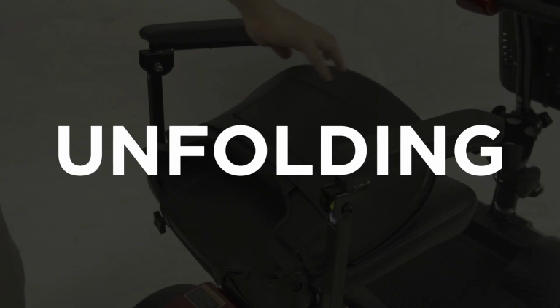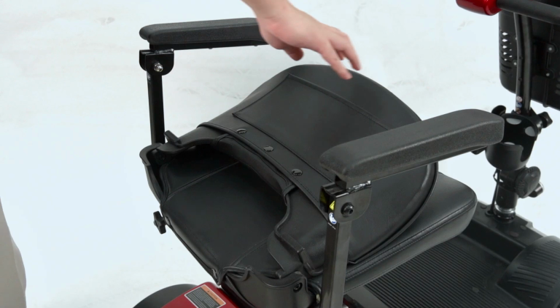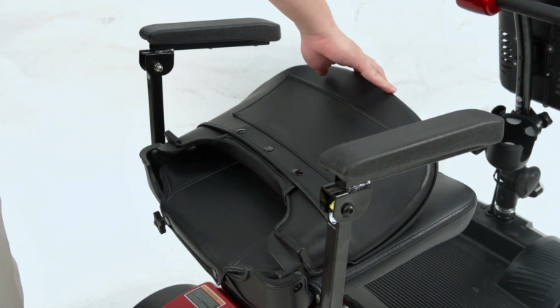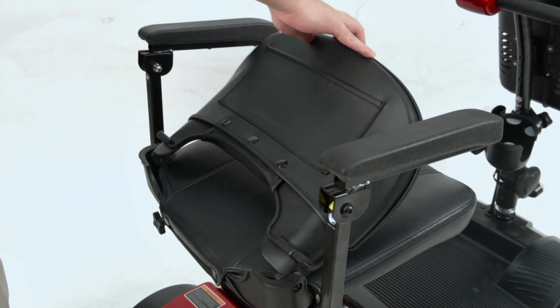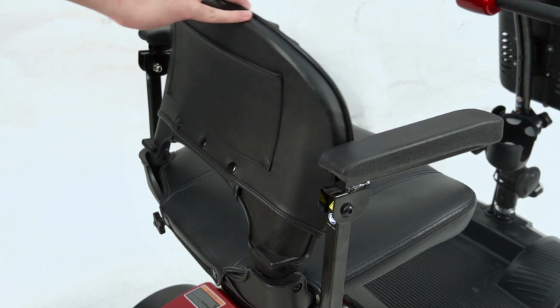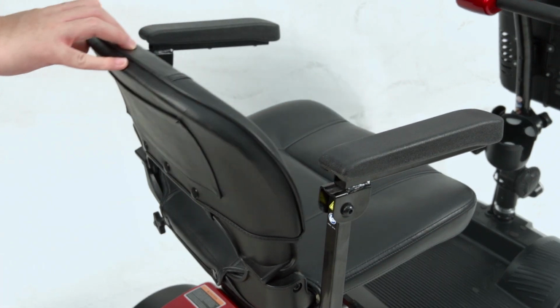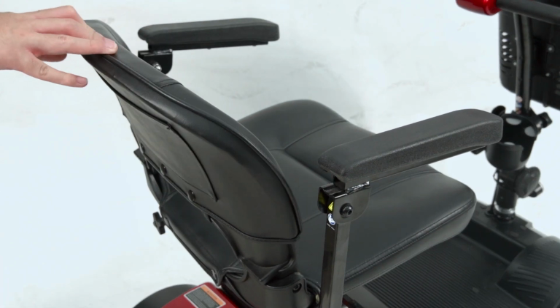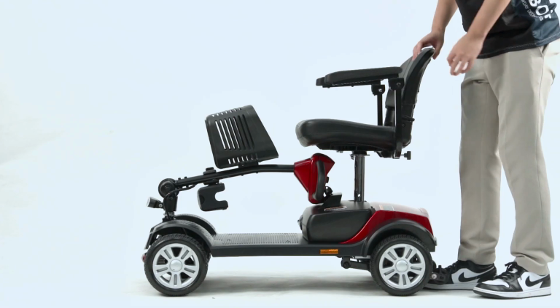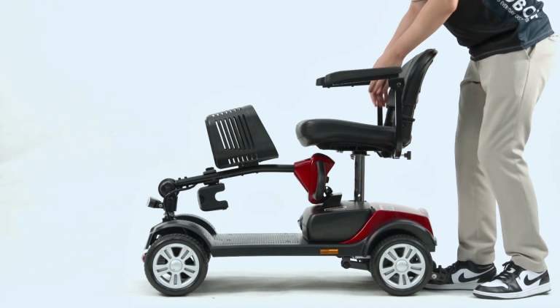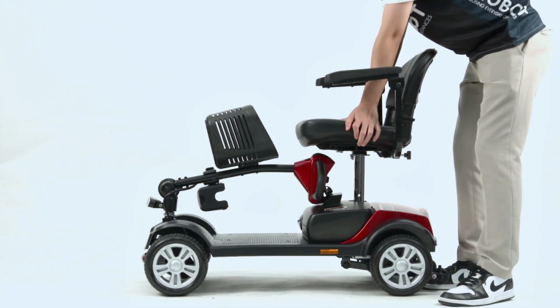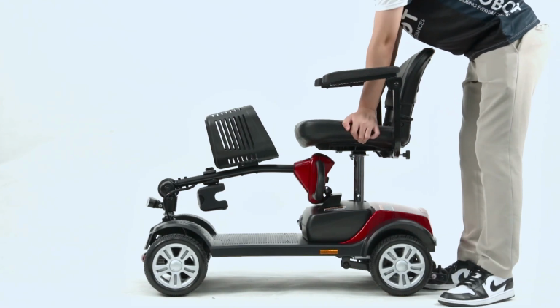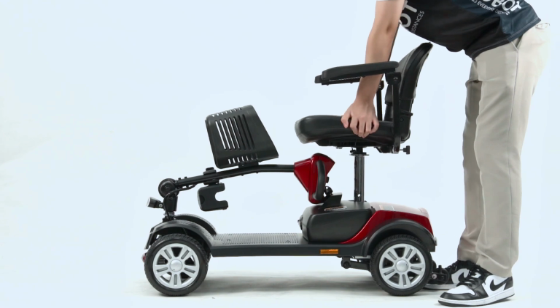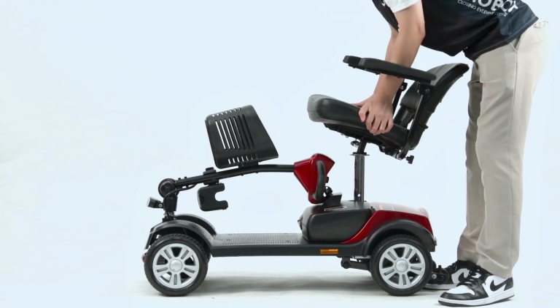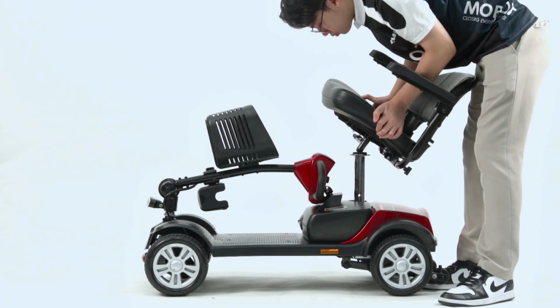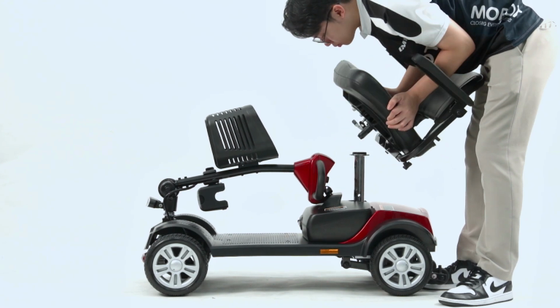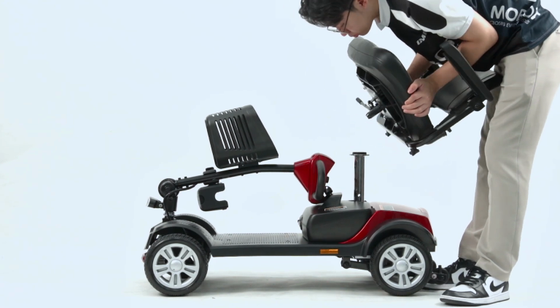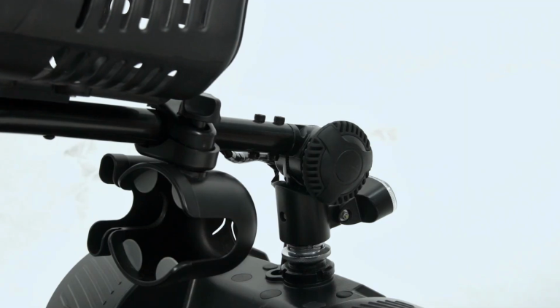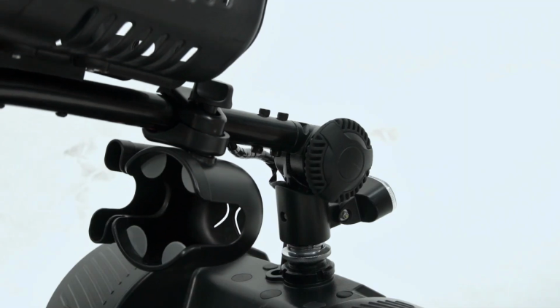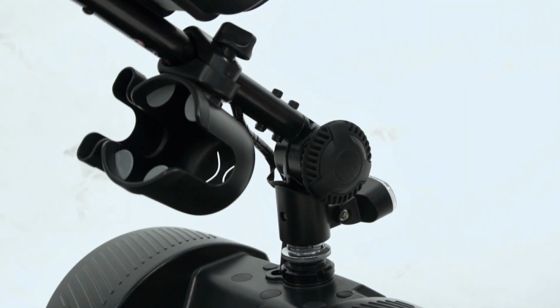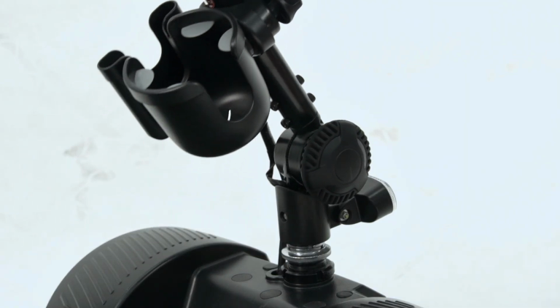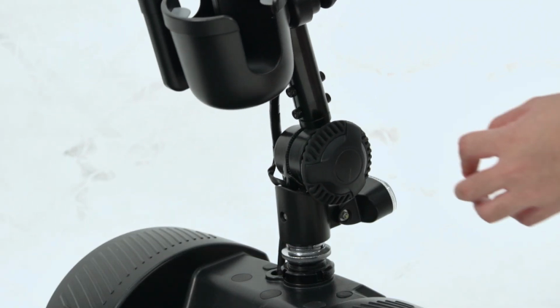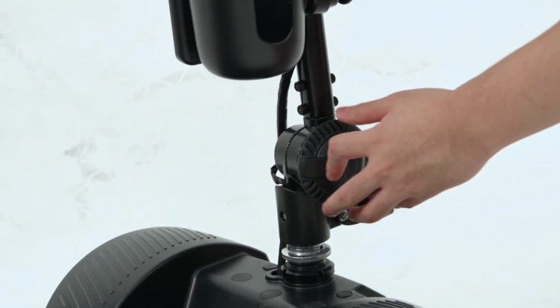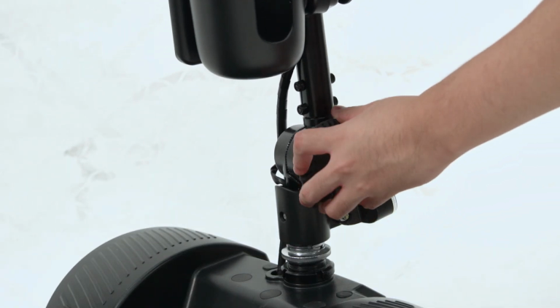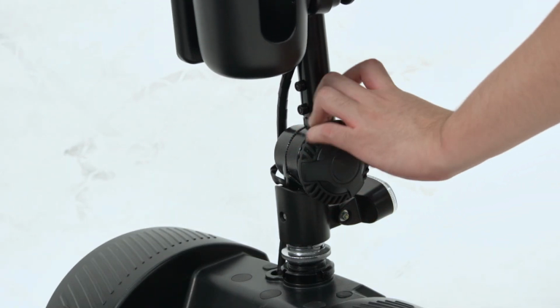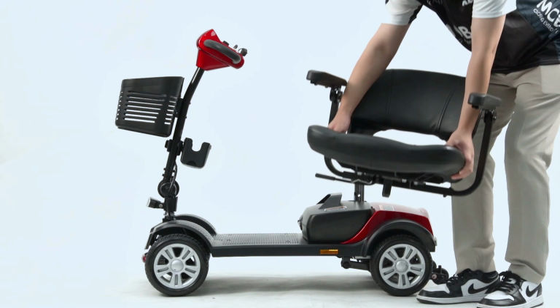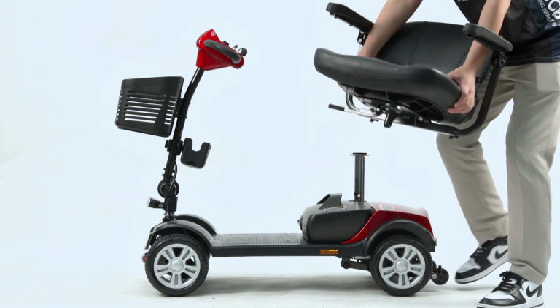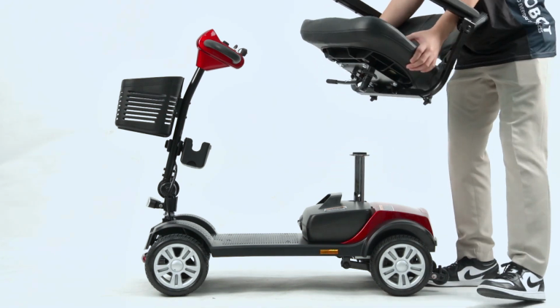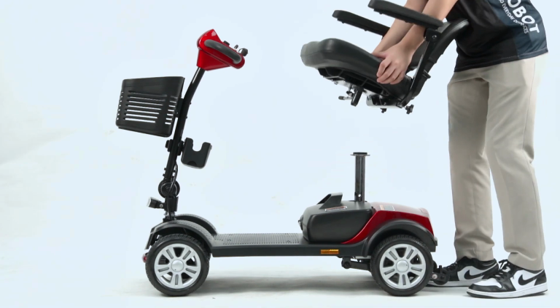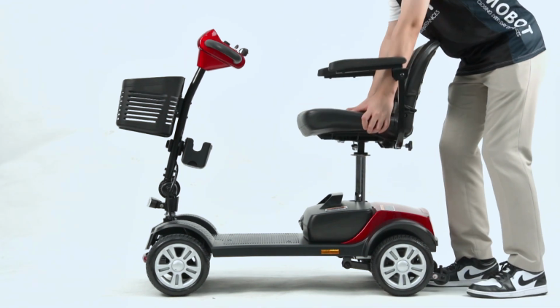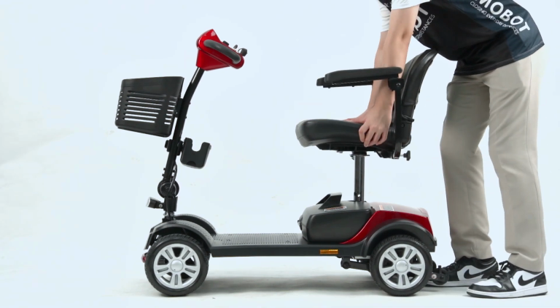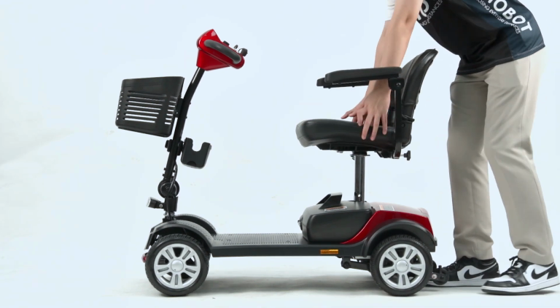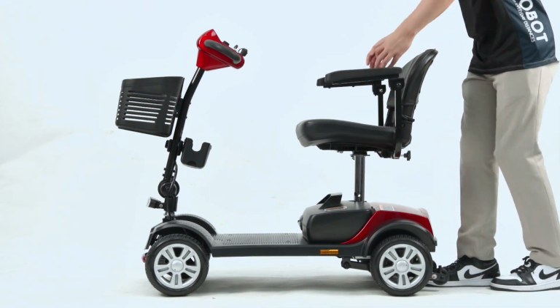Unfolding: First, put the backrest of the seat back up and remove the seat from the body of the device. Carefully bring the stem back upright and tighten the knob. Lastly, attach the seat back up onto the body of the device.